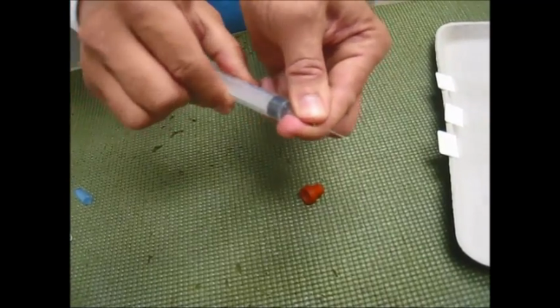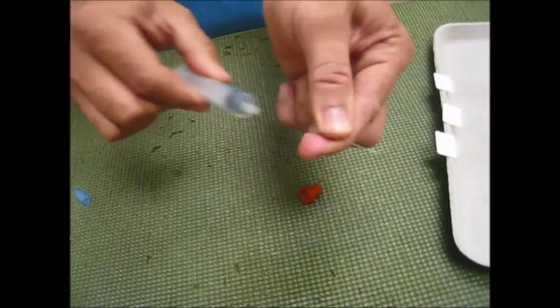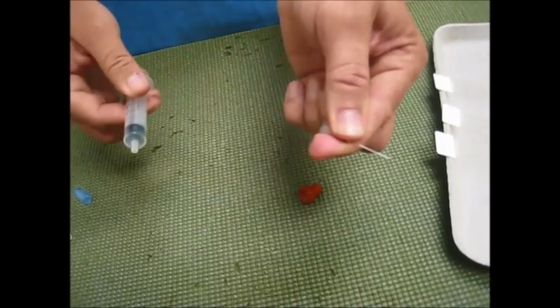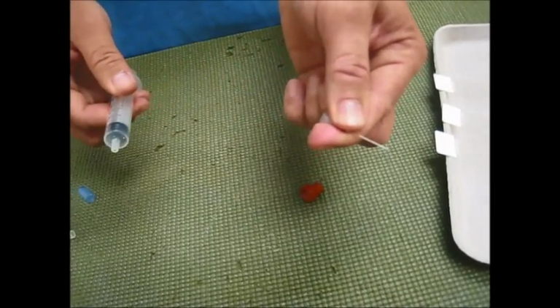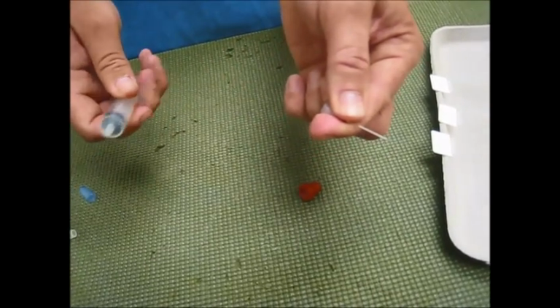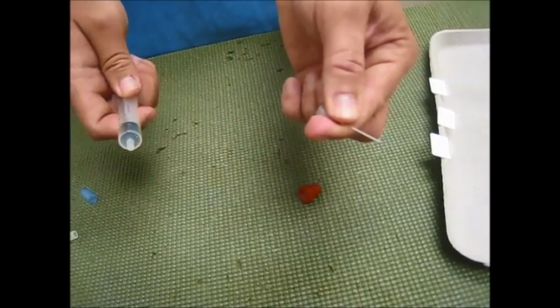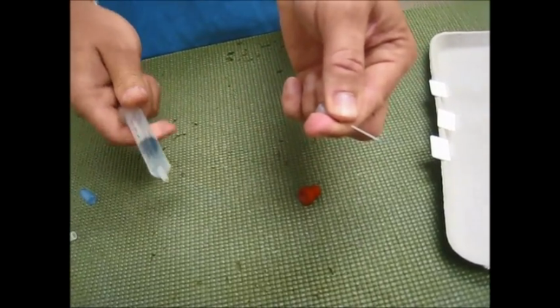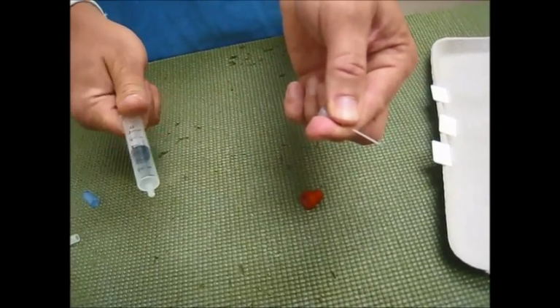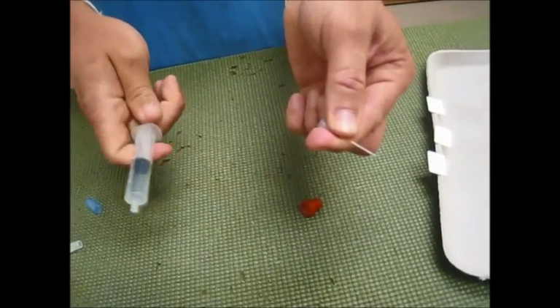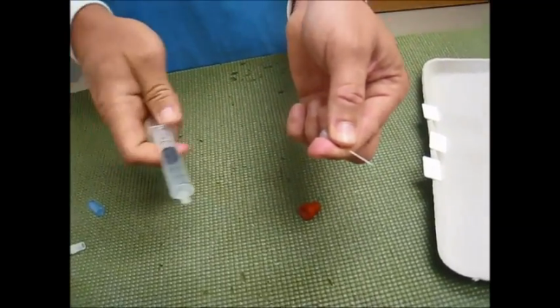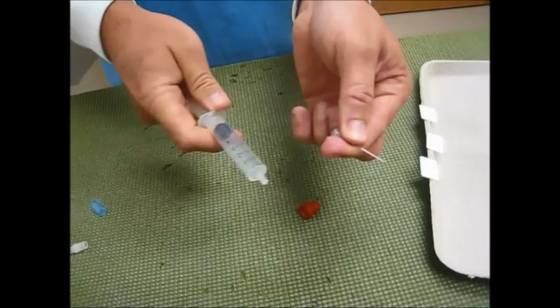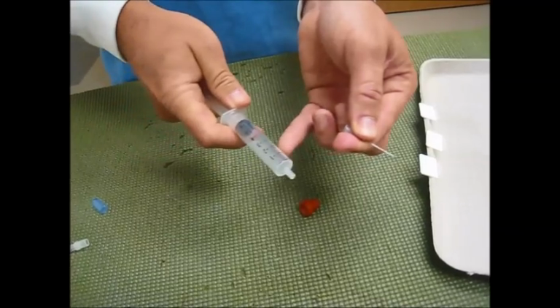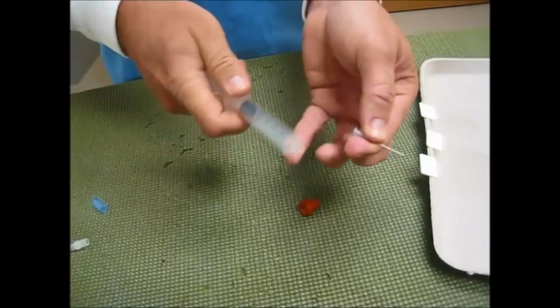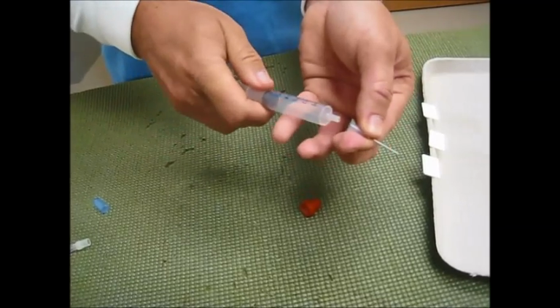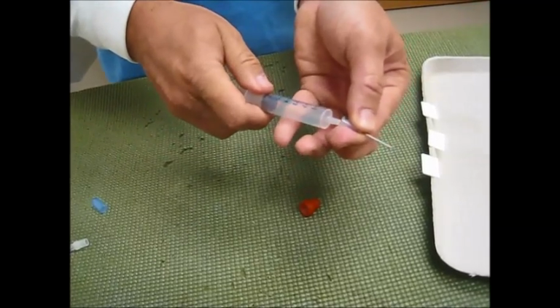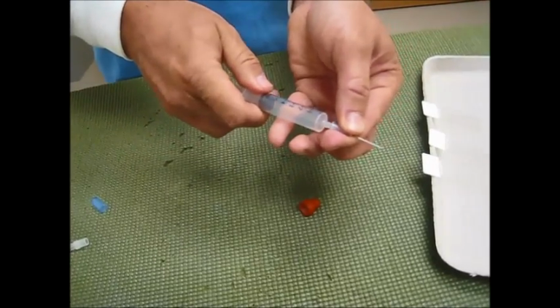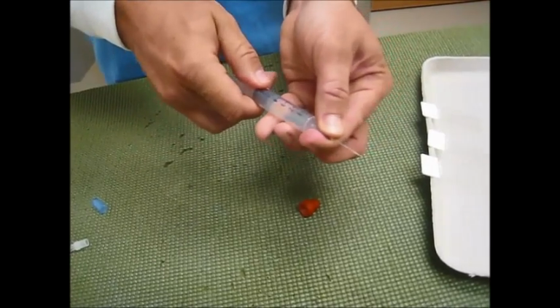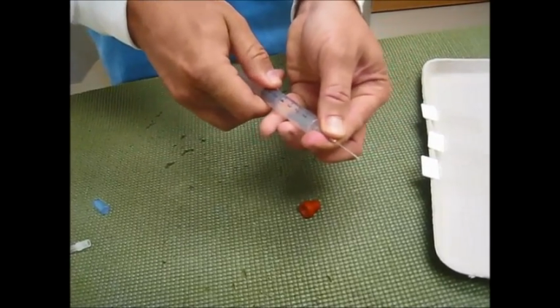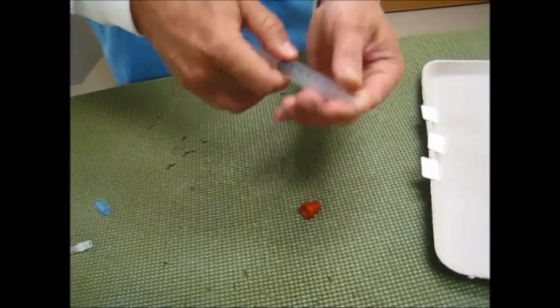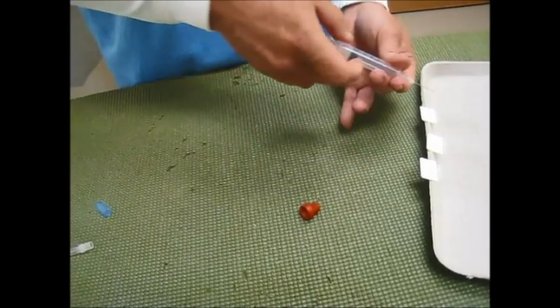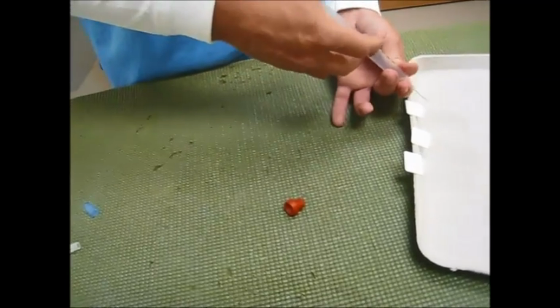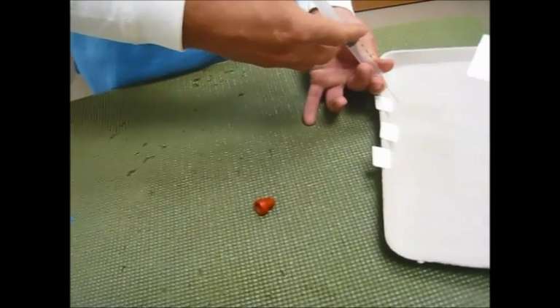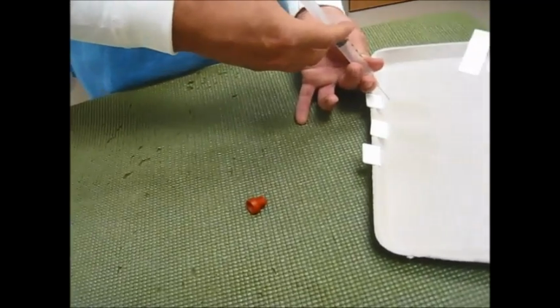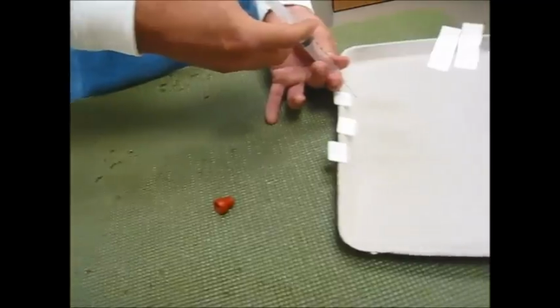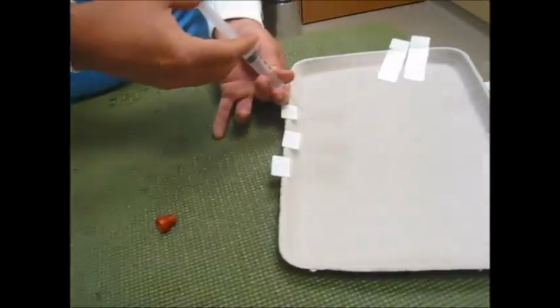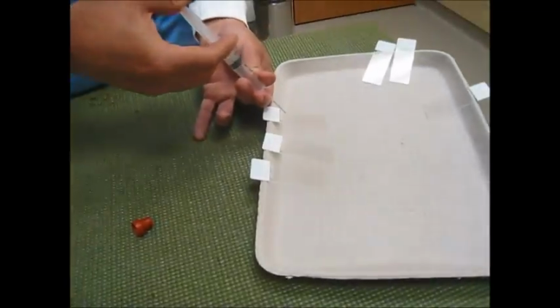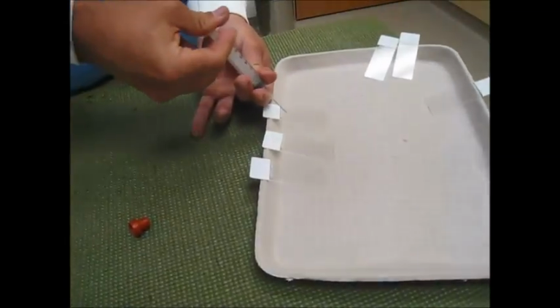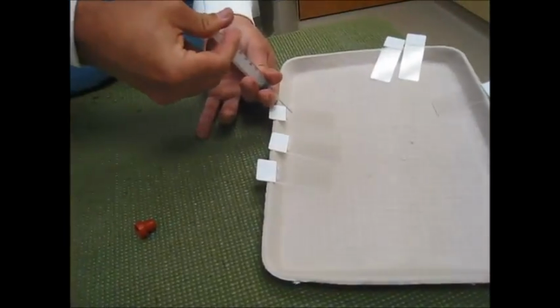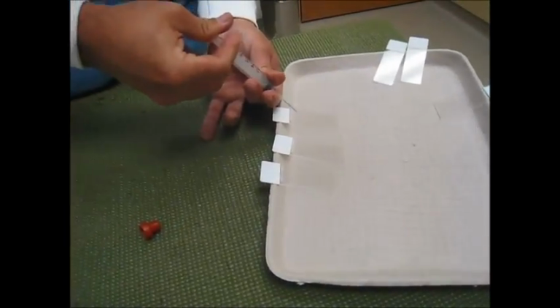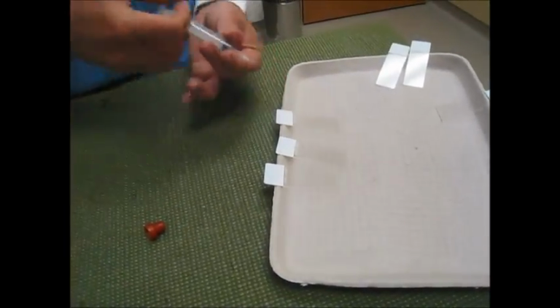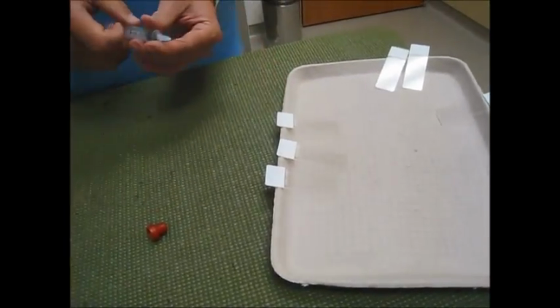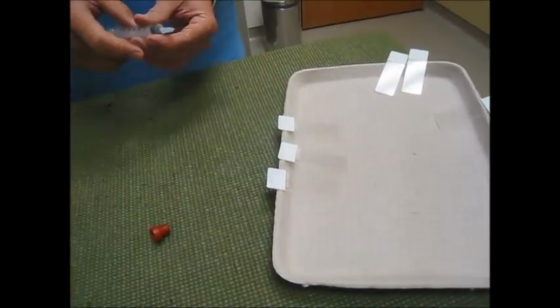Then without any pressure on the plunger you're going to remove the needle and syringe. Take the needle off of the syringe, pull the plunger back to 6 cc's, reattach the needle and eject the aspirated material onto the slide.